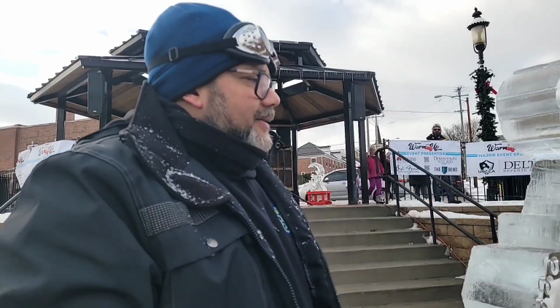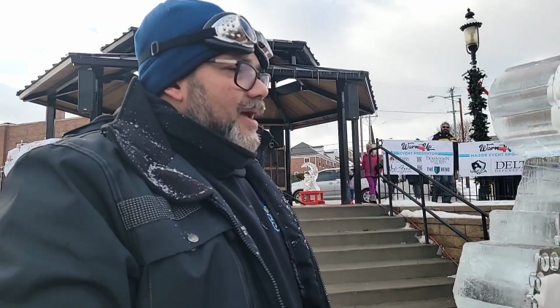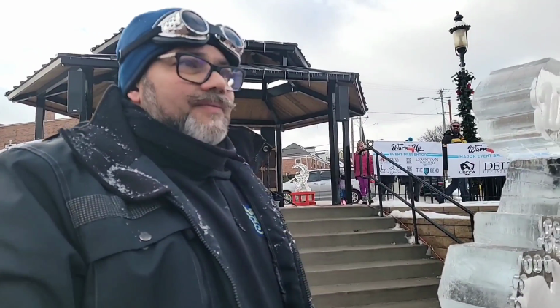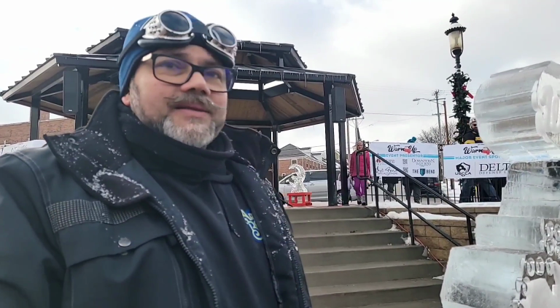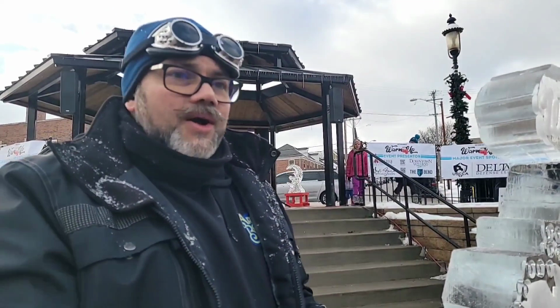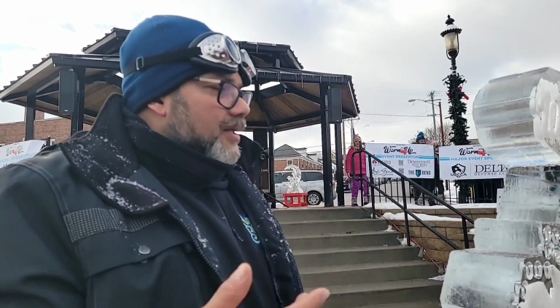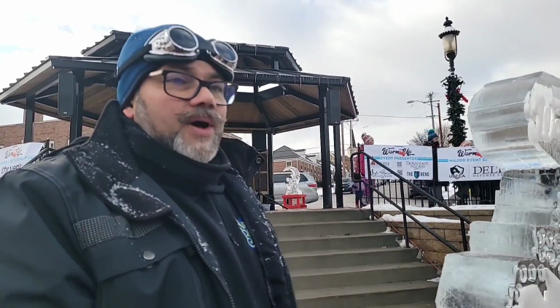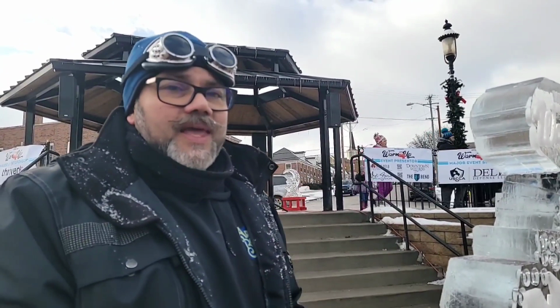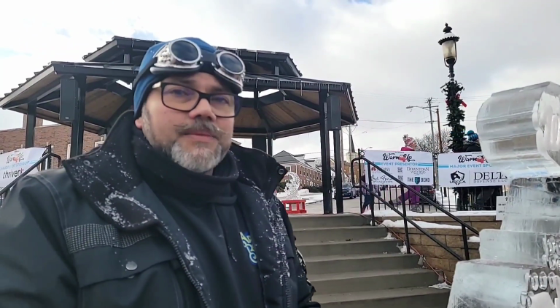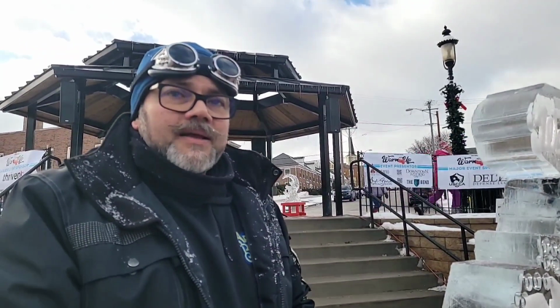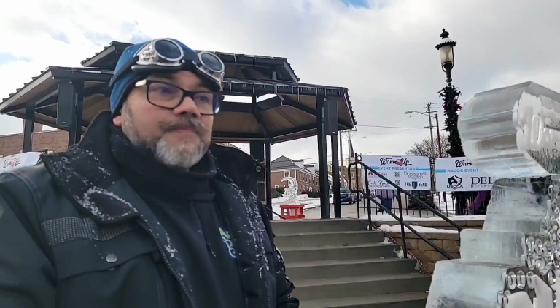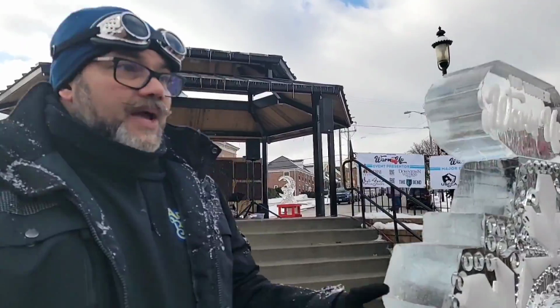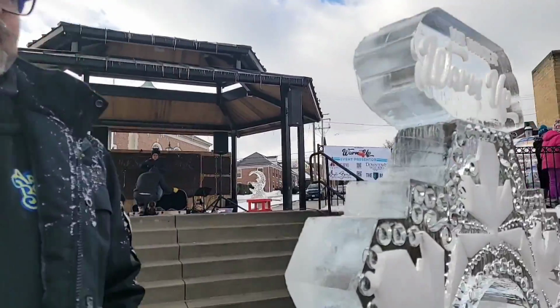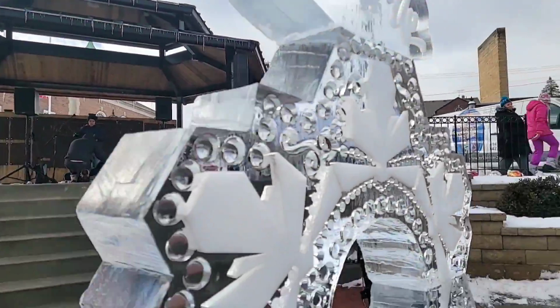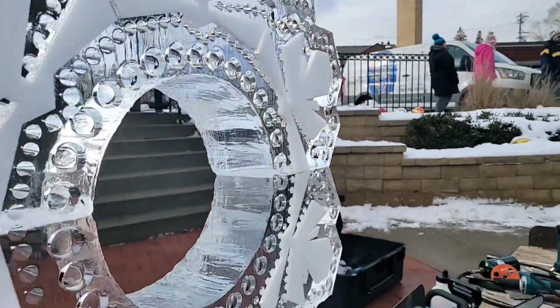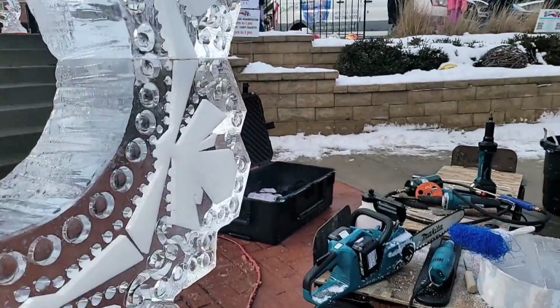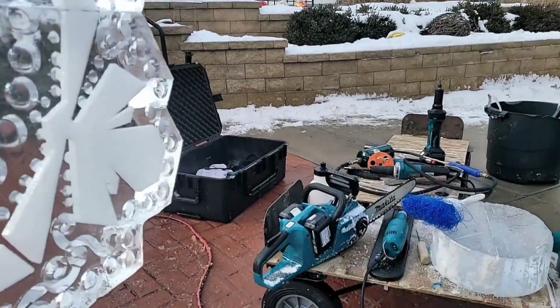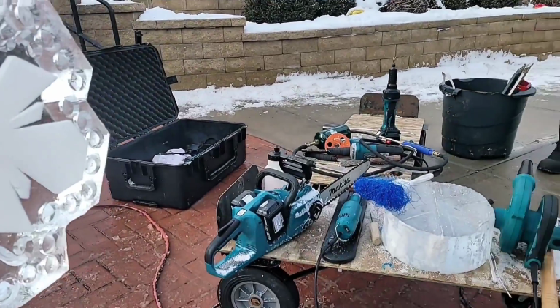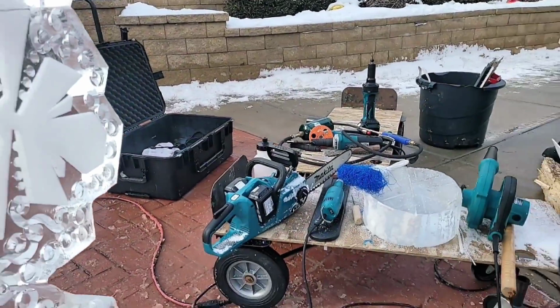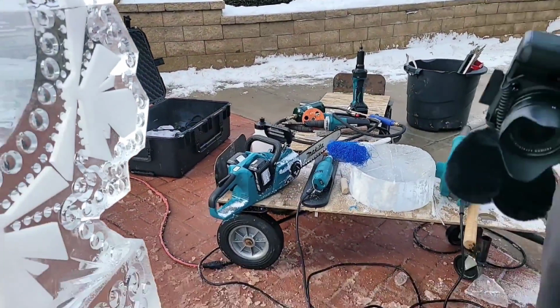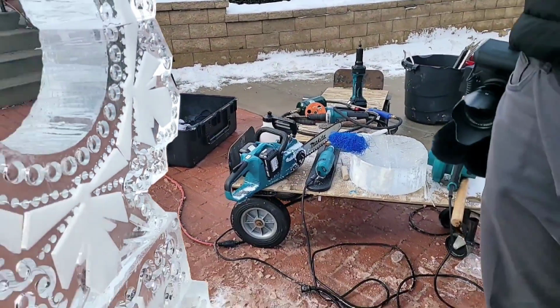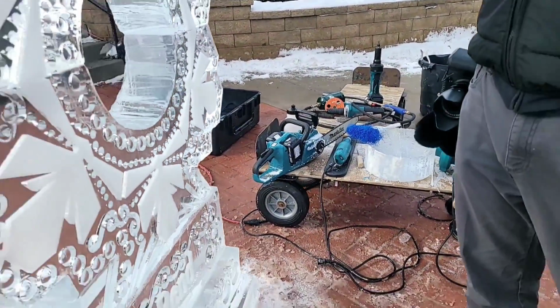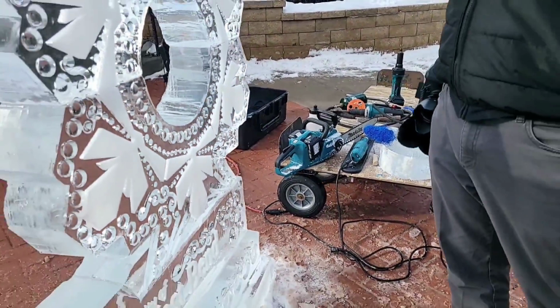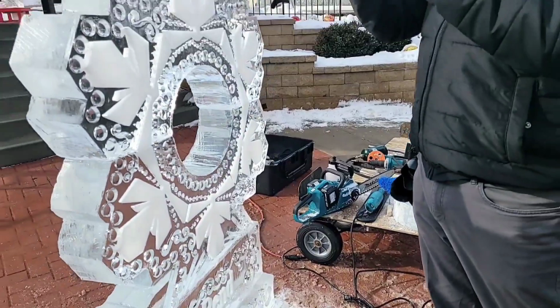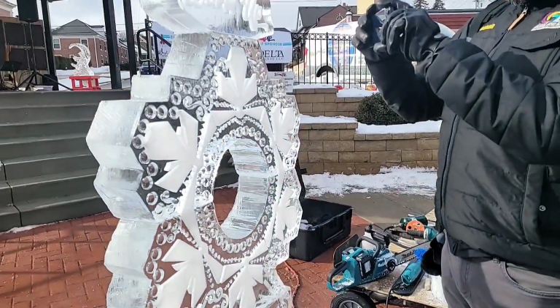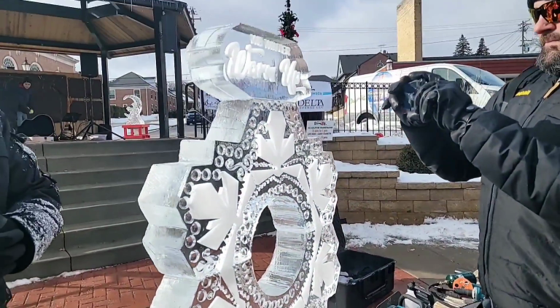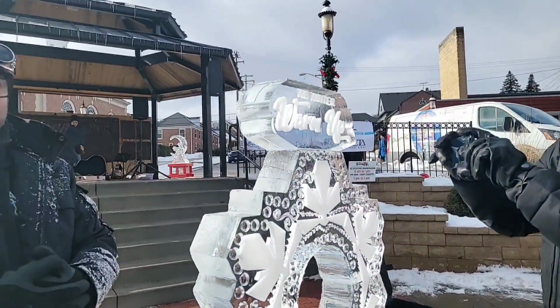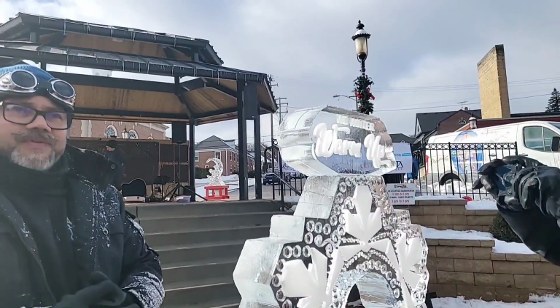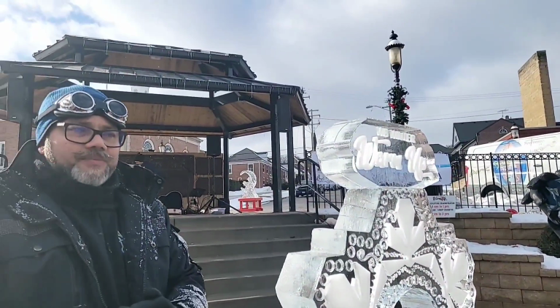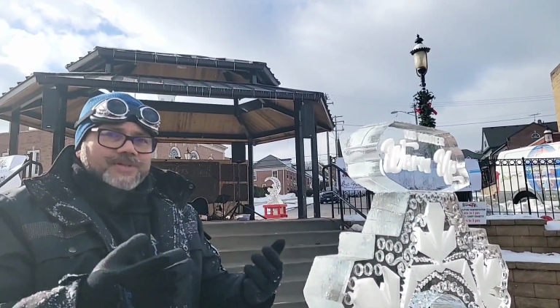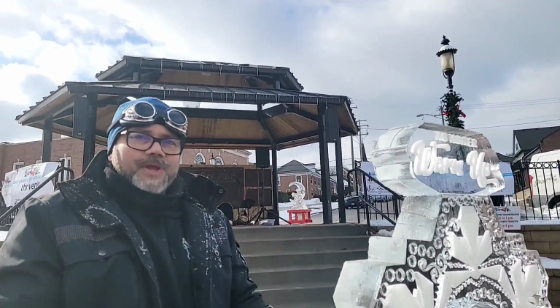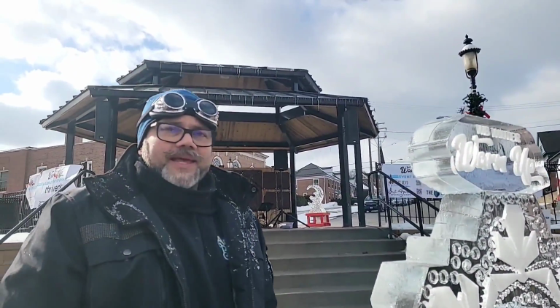Yeah, we love doing it — talking about the process of ice sculpting, inspiring kids as much as possible to find another source of inspiration in ice.